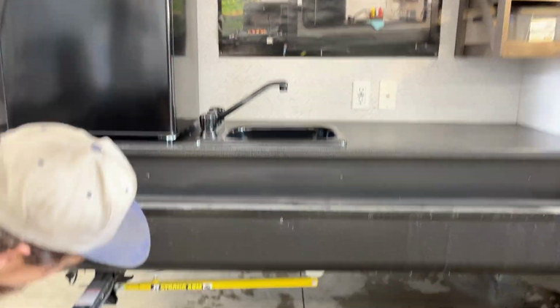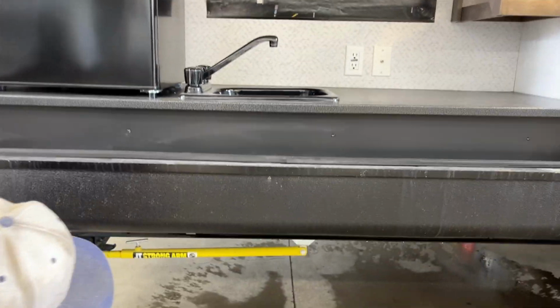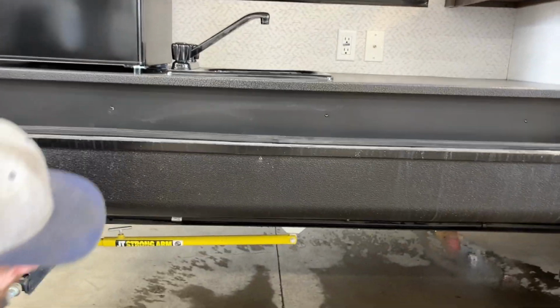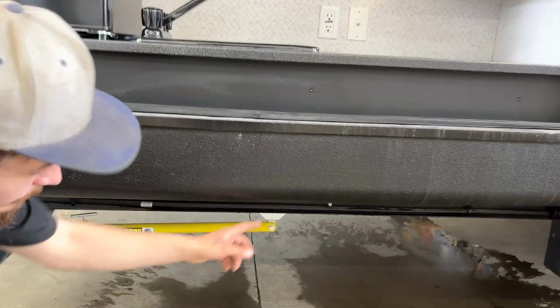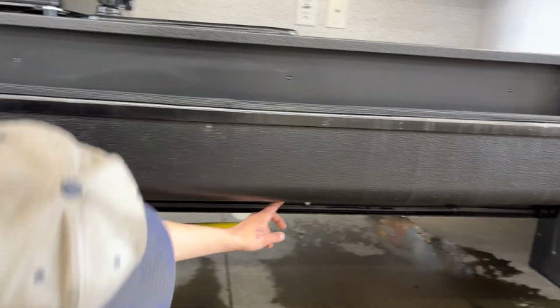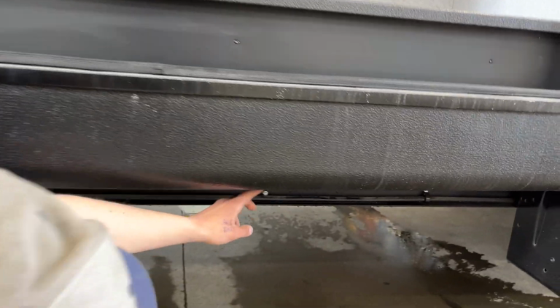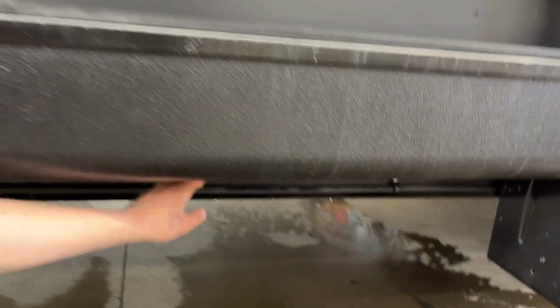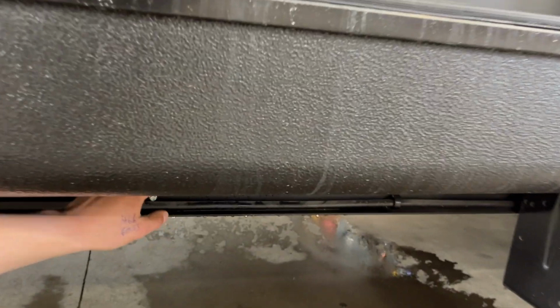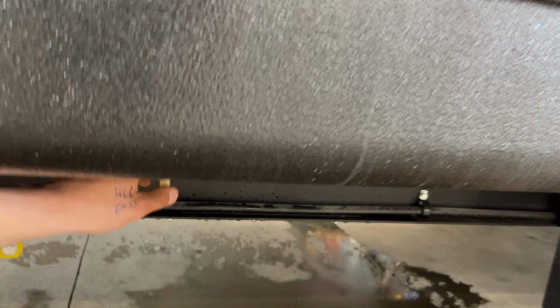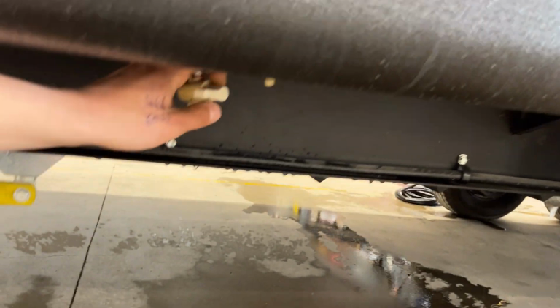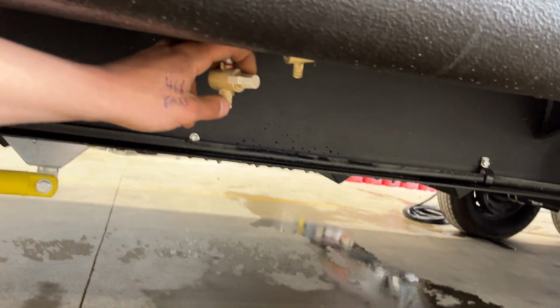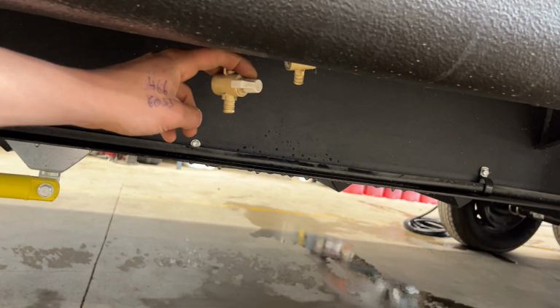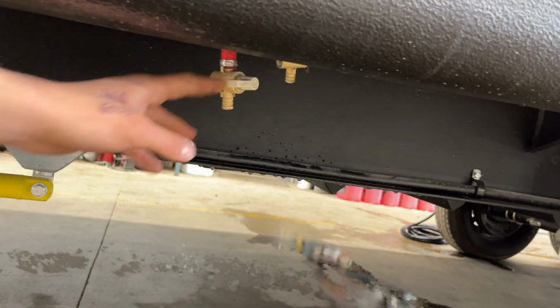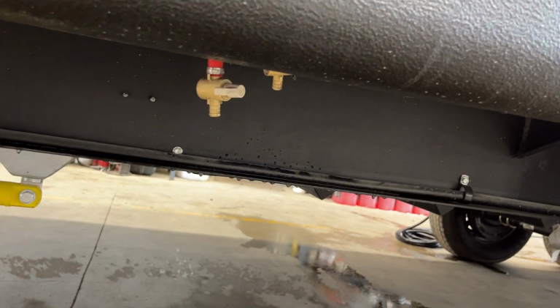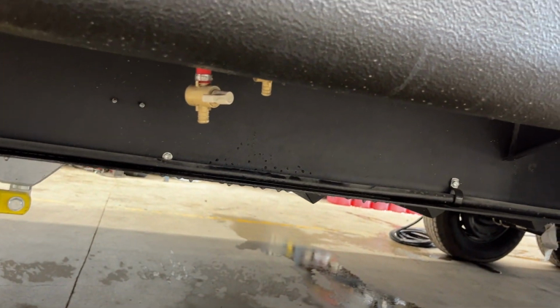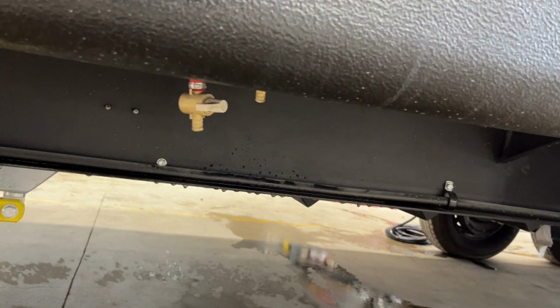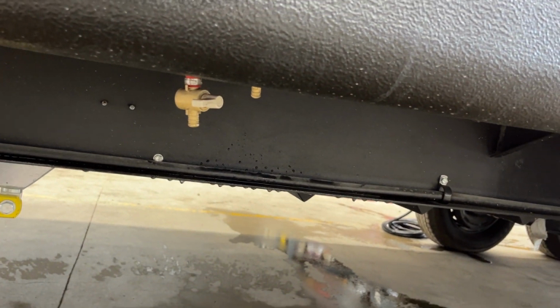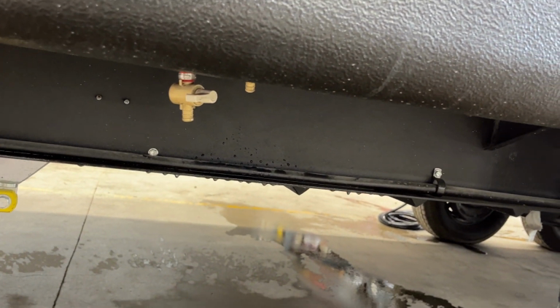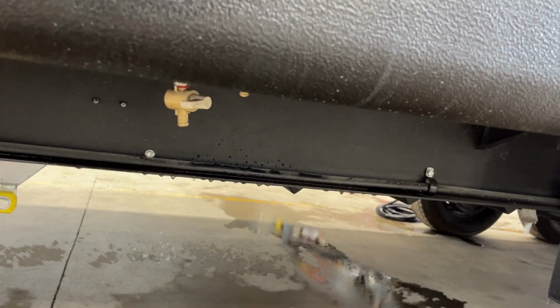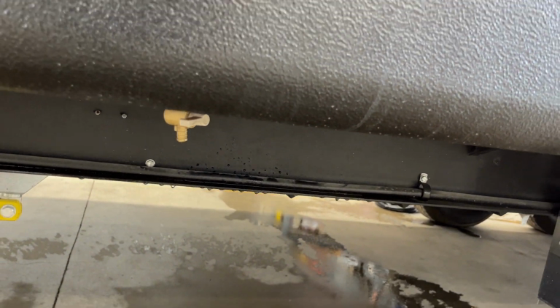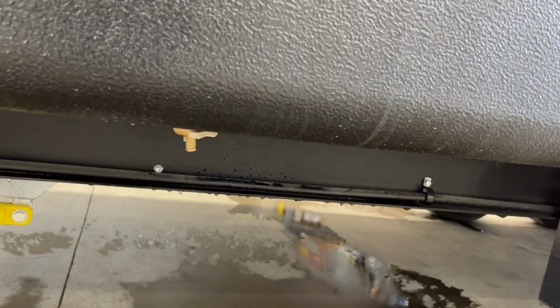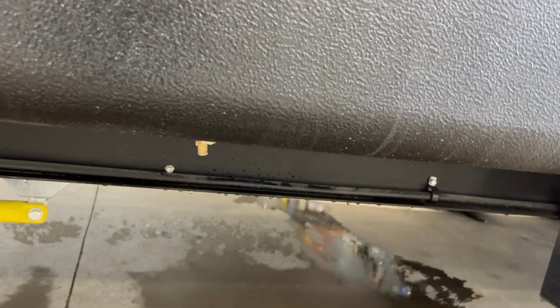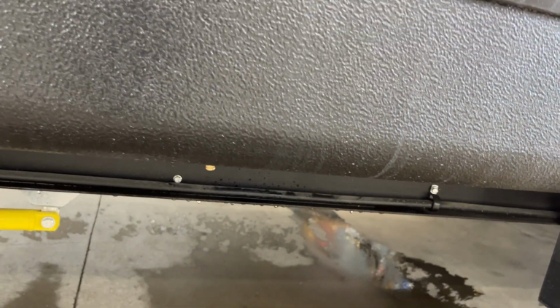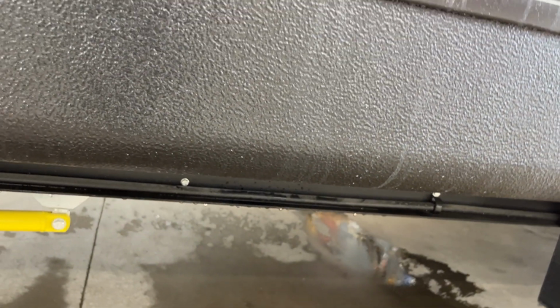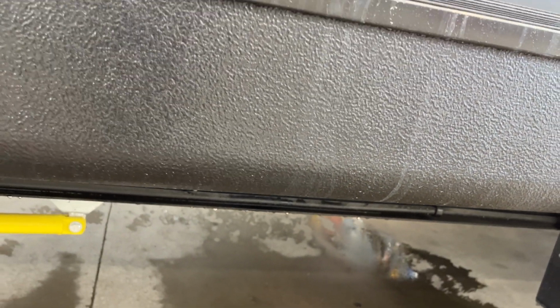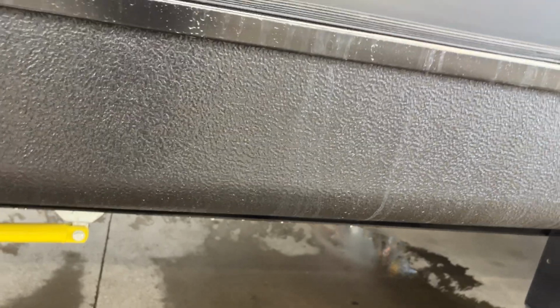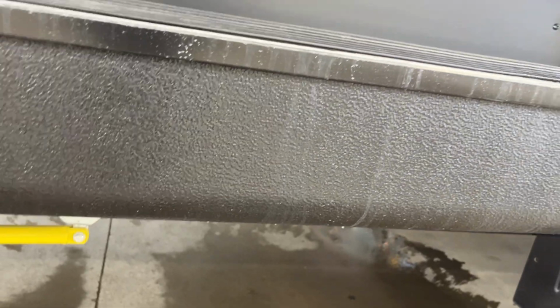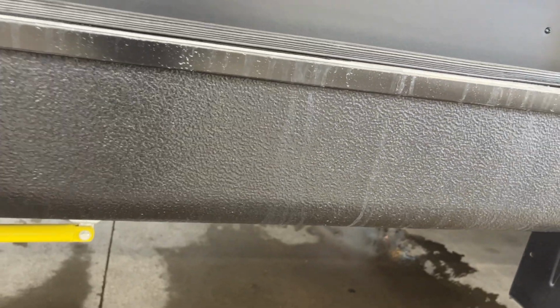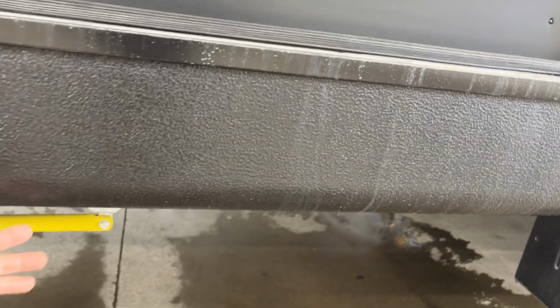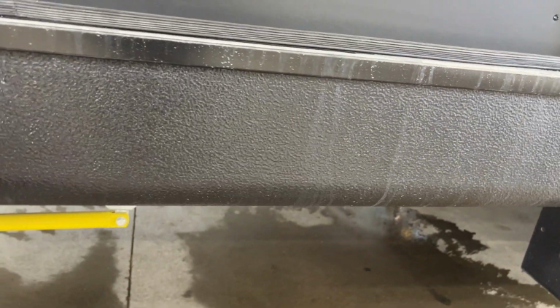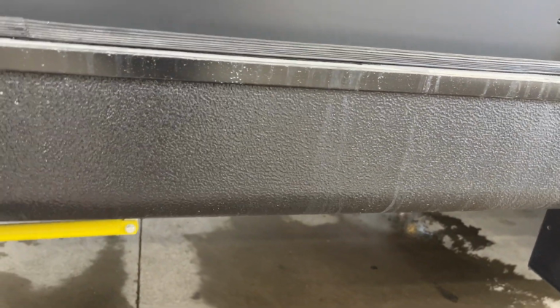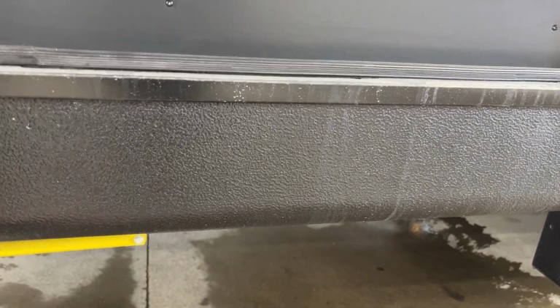Underneath towards the front are two low-point drains. These allow your water system to drain itself out — if you're leaving the unit for a while and don't want water going stale, just open those up and drain out all that water.